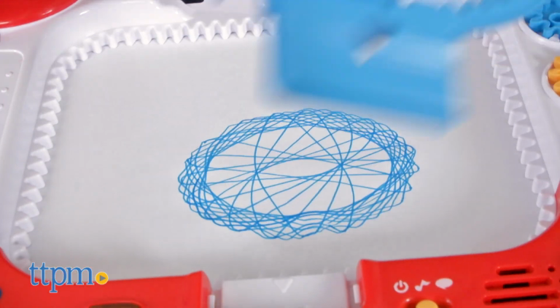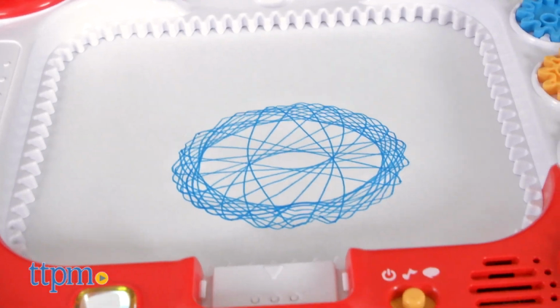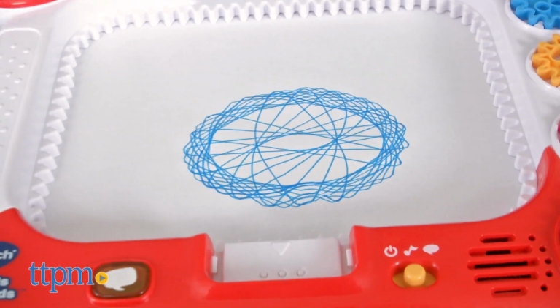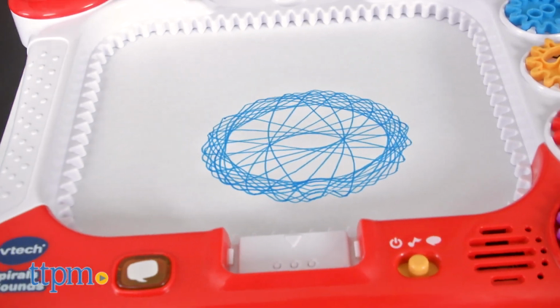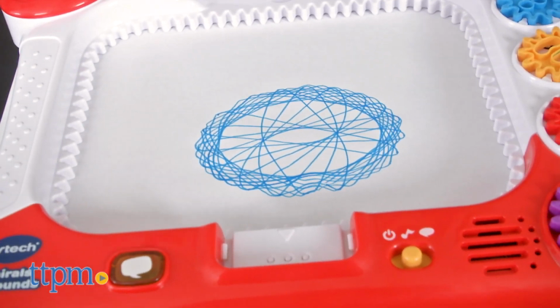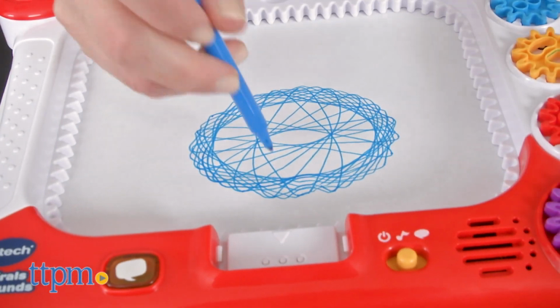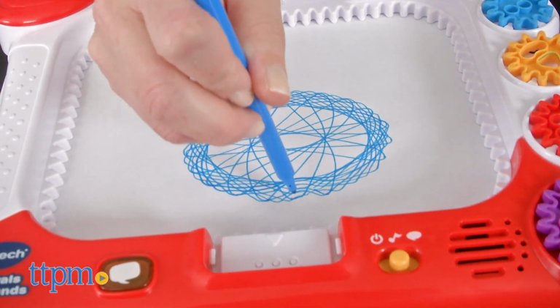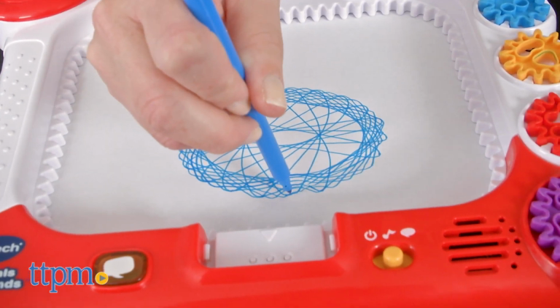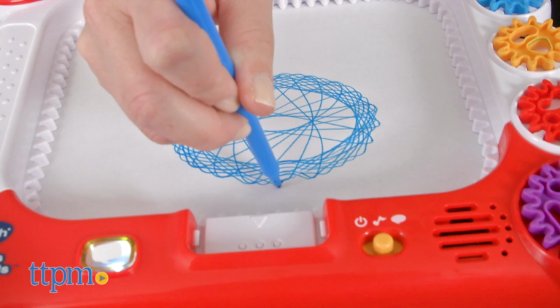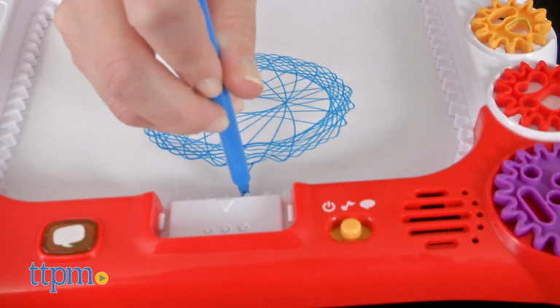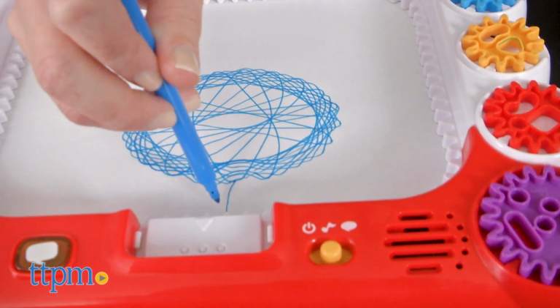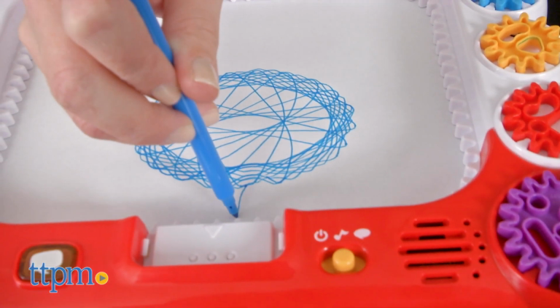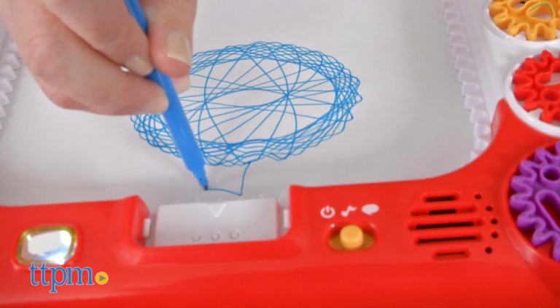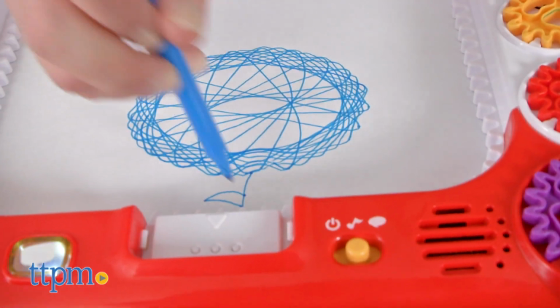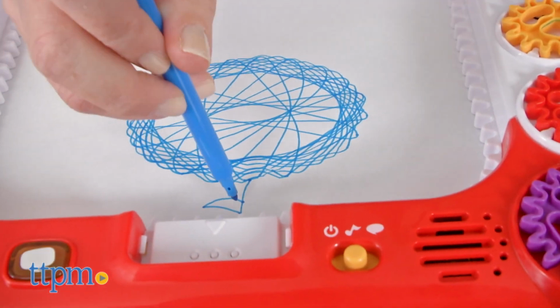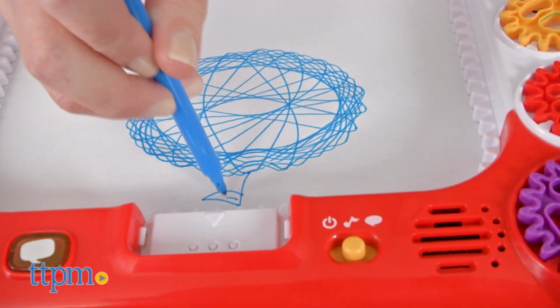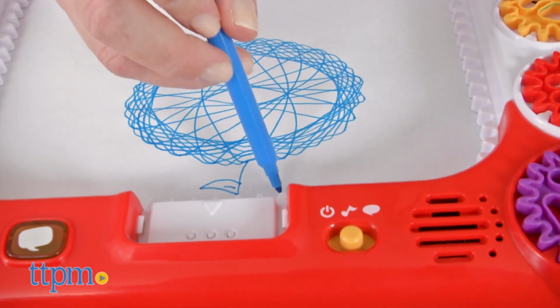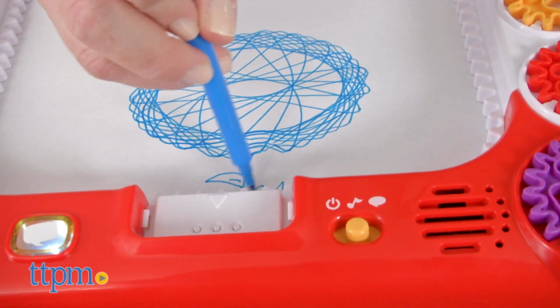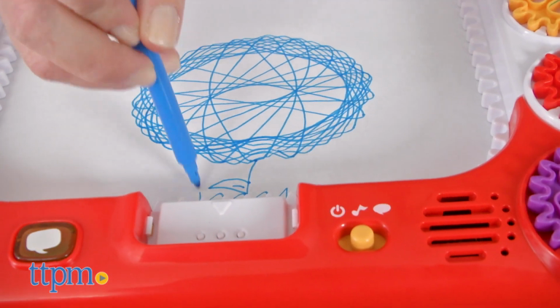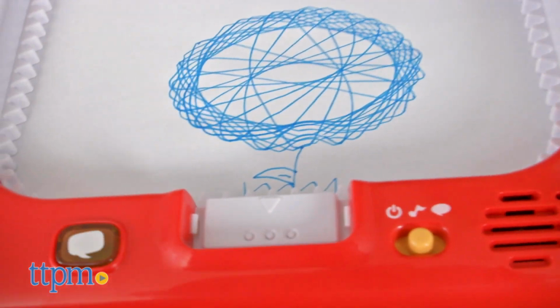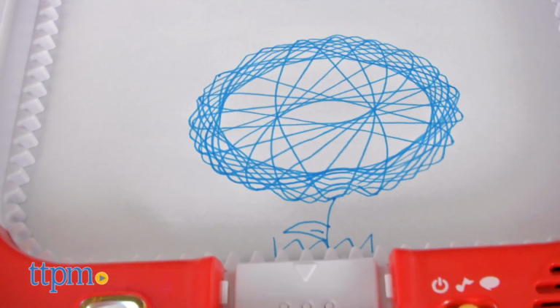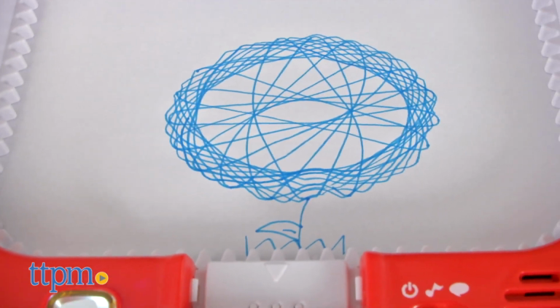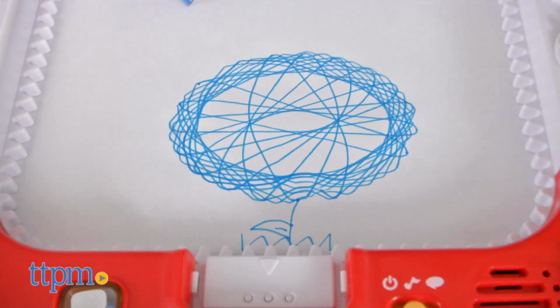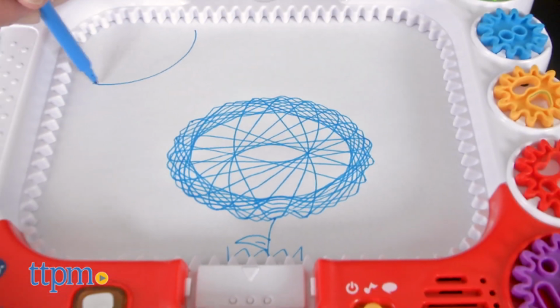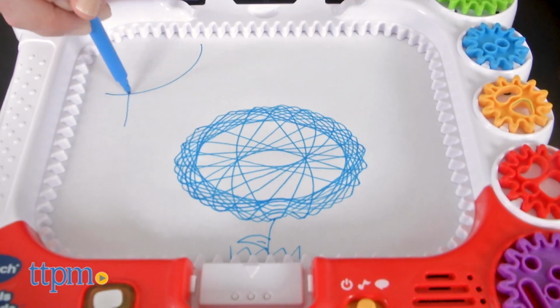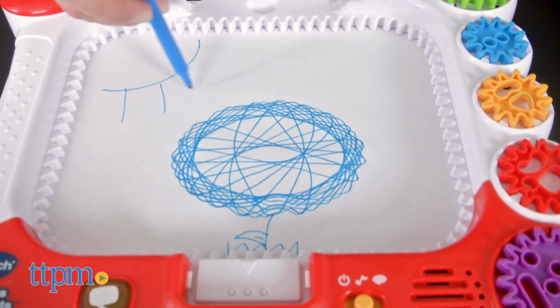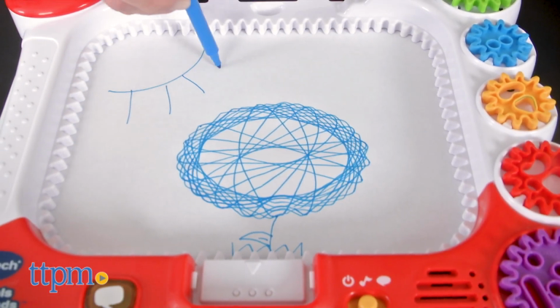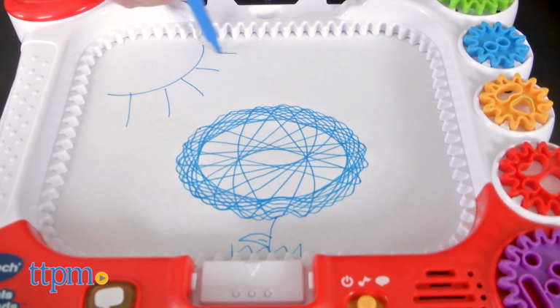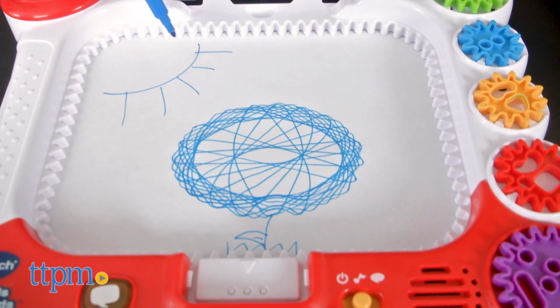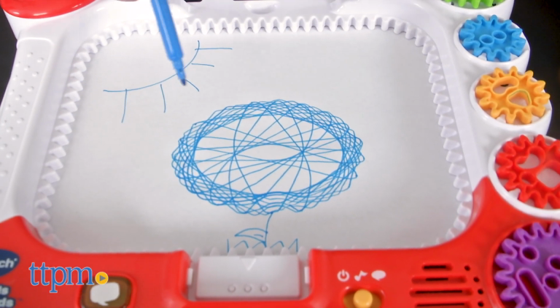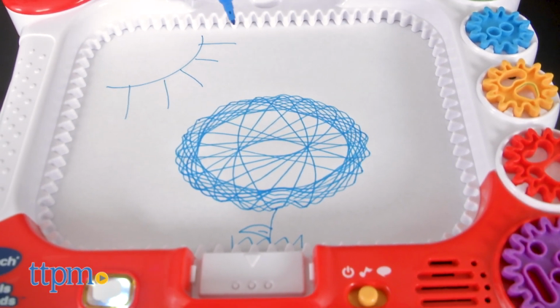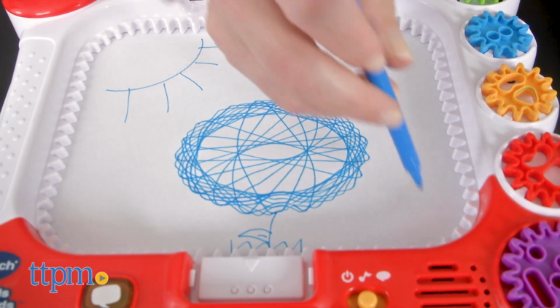This will definitely engage kids ages three to six in creative play. Because the stencils are held in place, it's easy to make the spiral art, and kids will be encouraged to use their imaginations to turn those spirals into picture frames, food, flowers, or whatever they can imagine as they continue to draw and color.